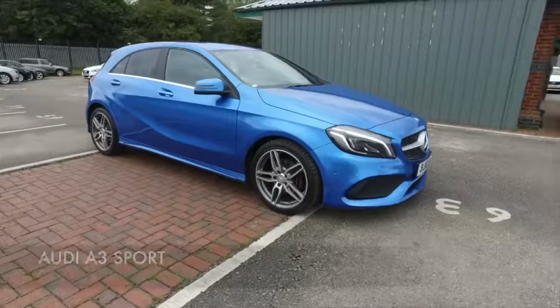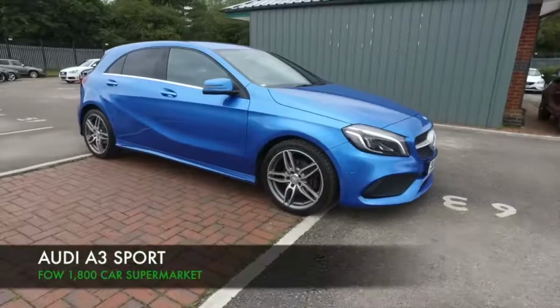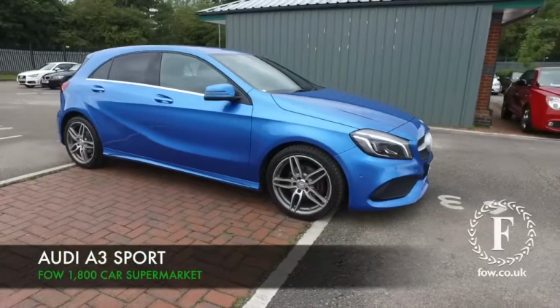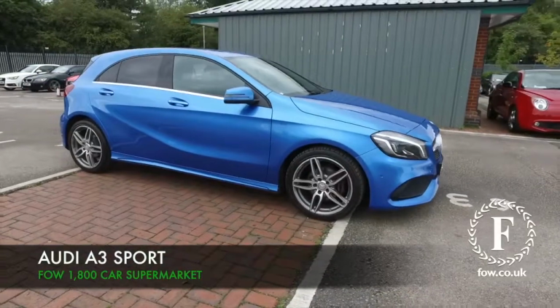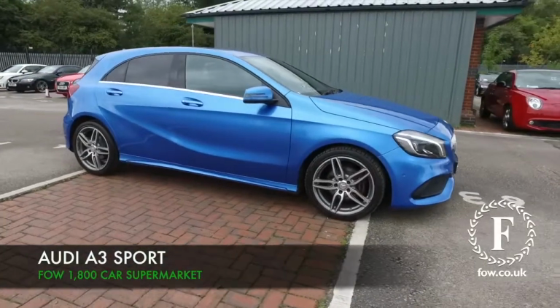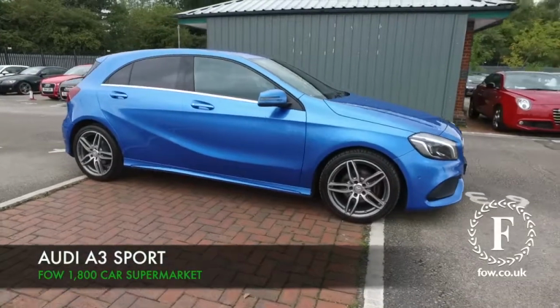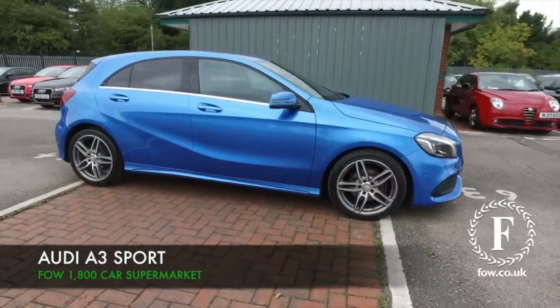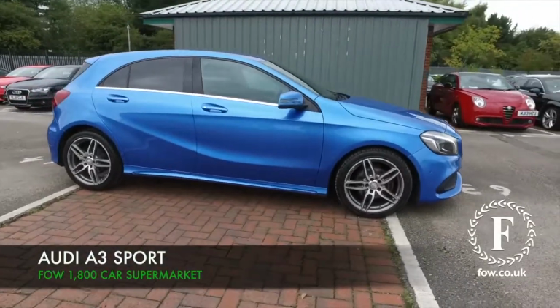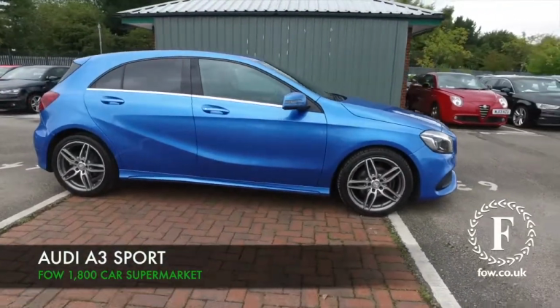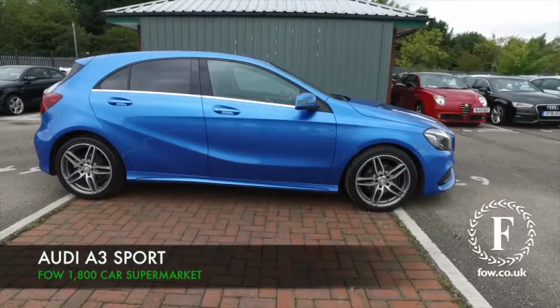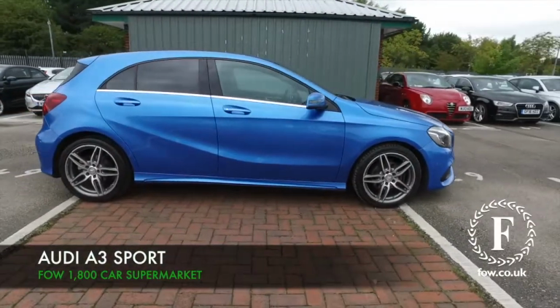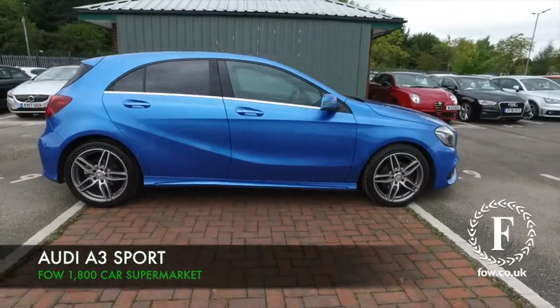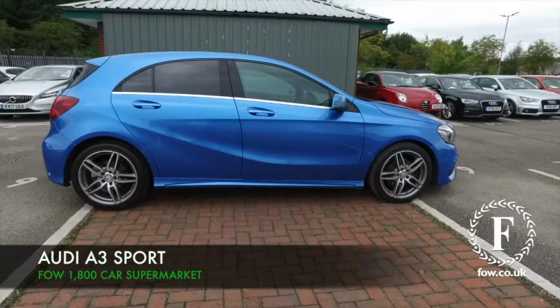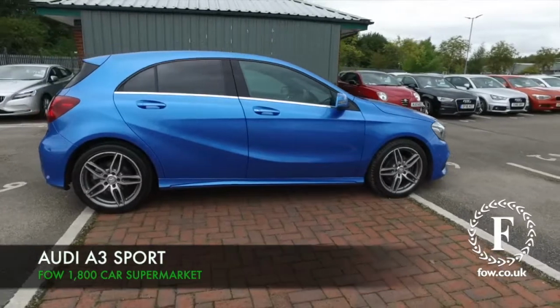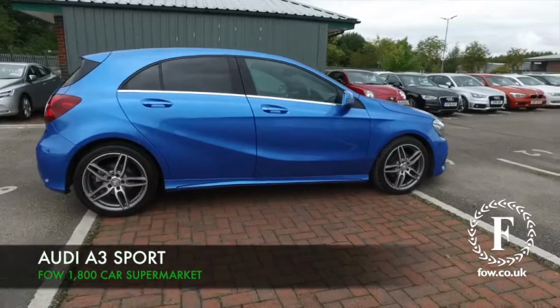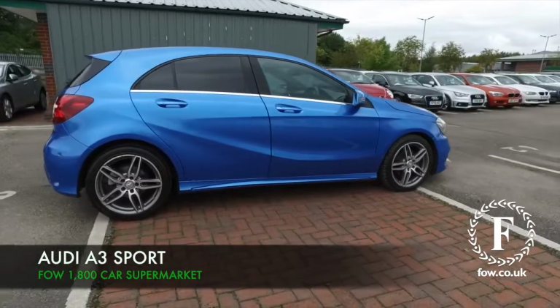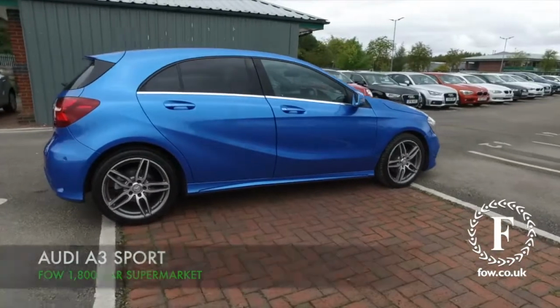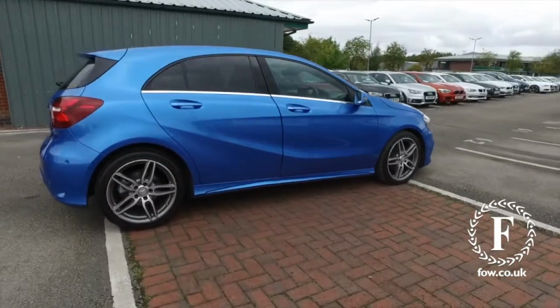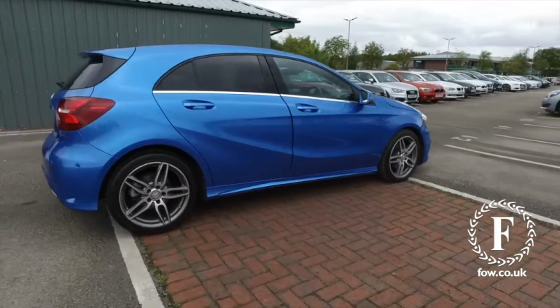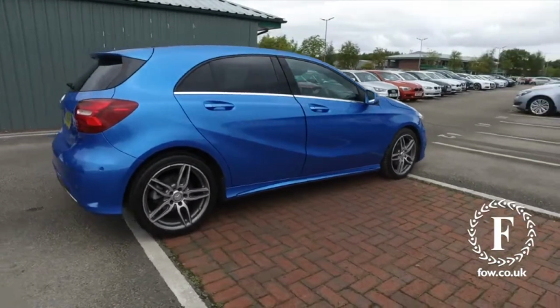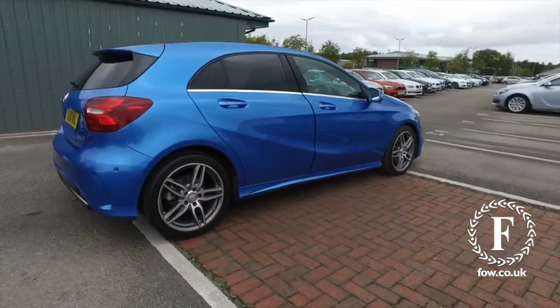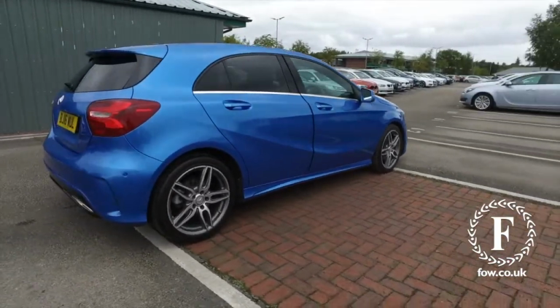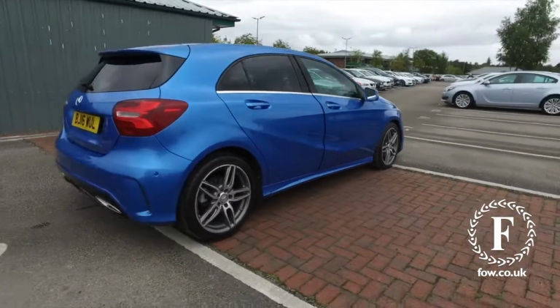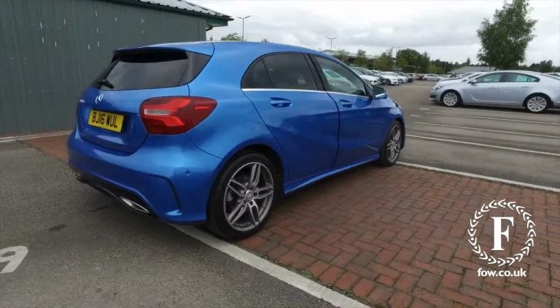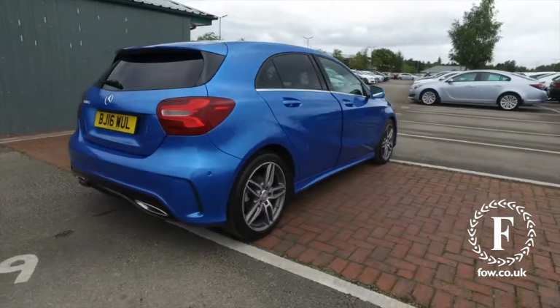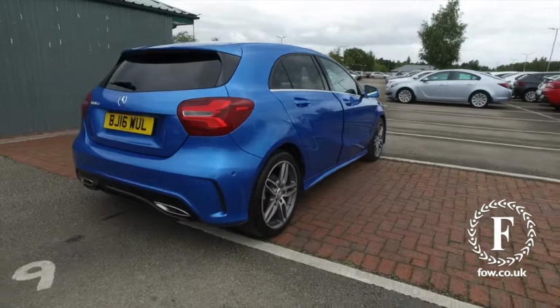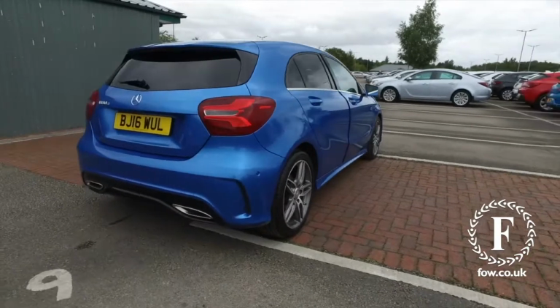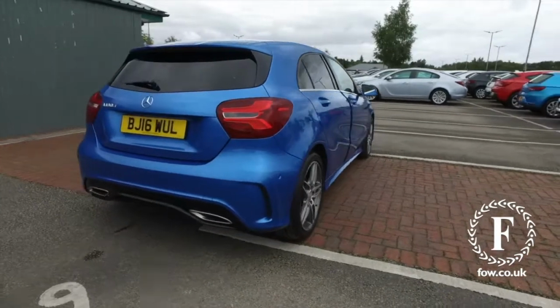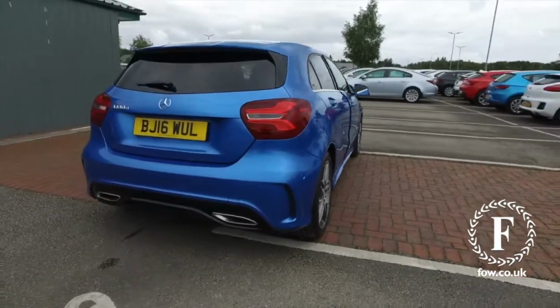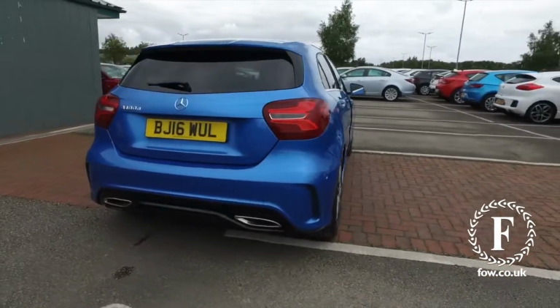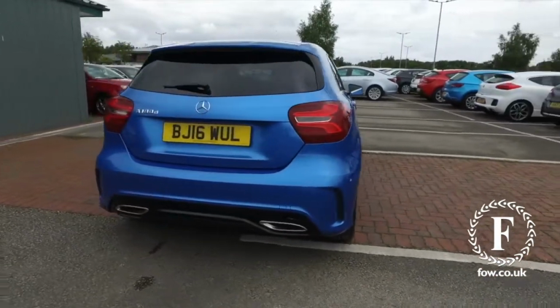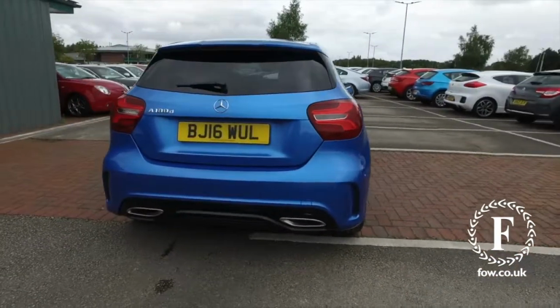The A-Class won't disappoint, and here's an A180 diesel. It's an AMG Line Premium with automatic gearbox from 2016, looking very smart with its blue coachwork.